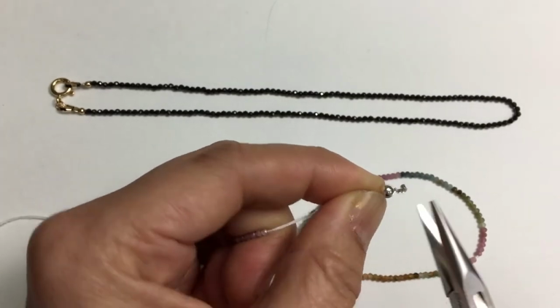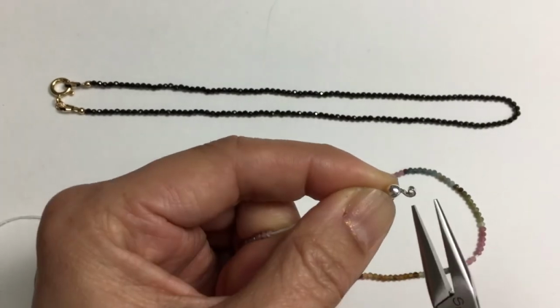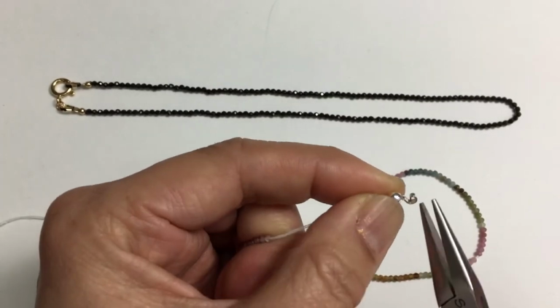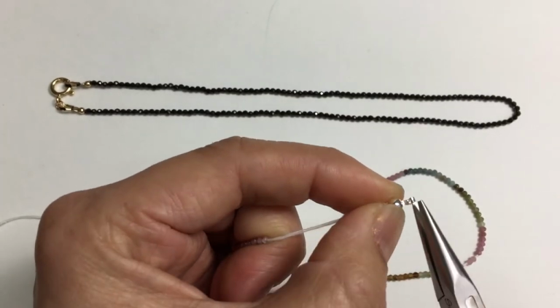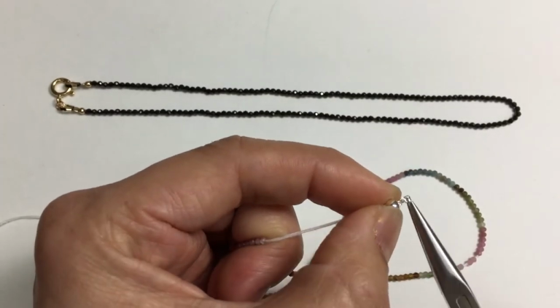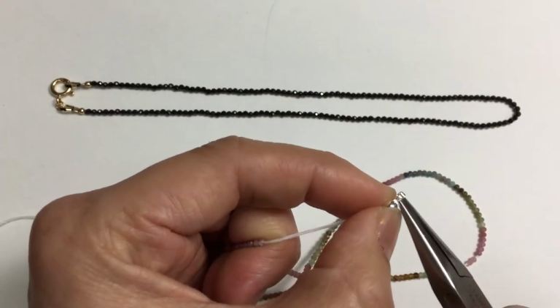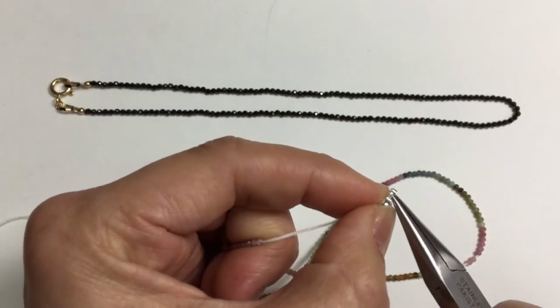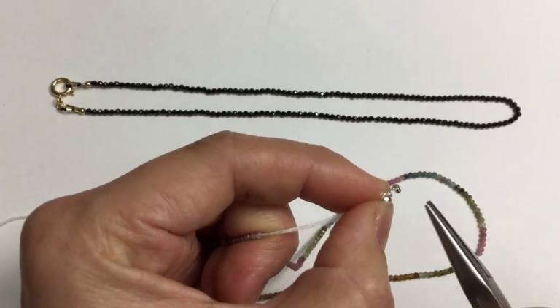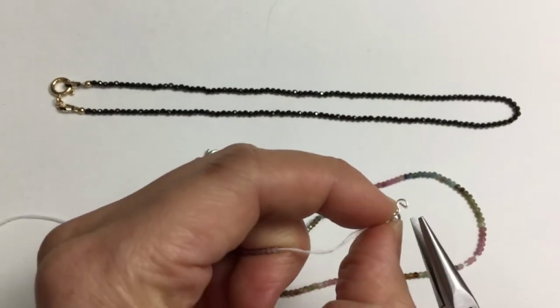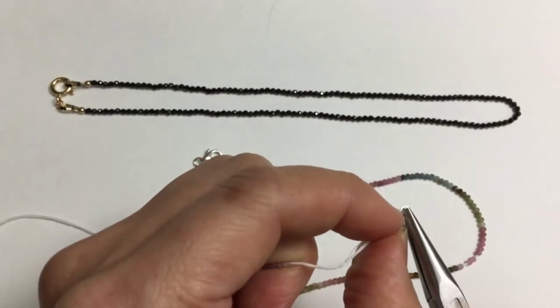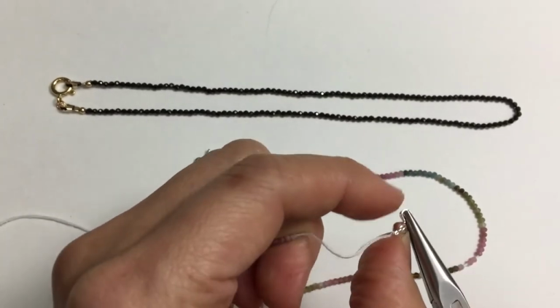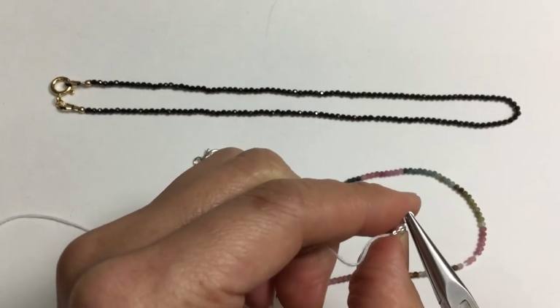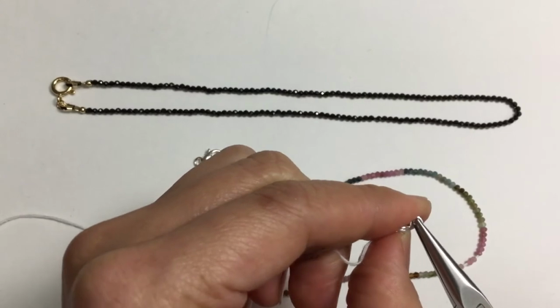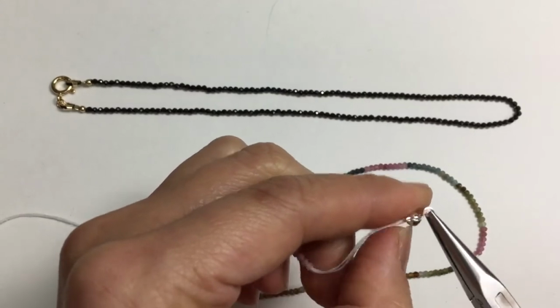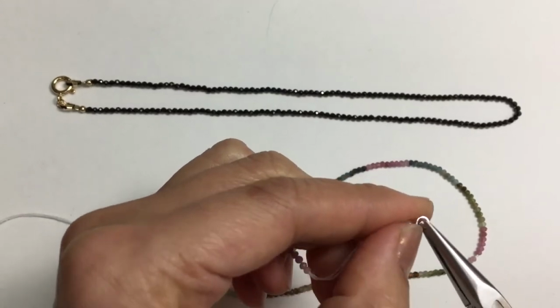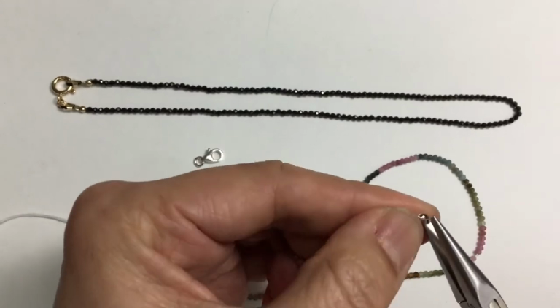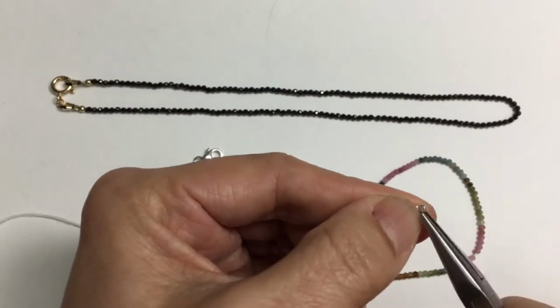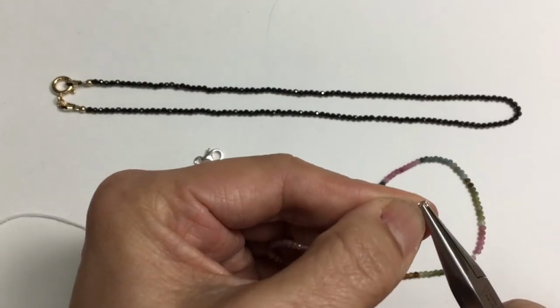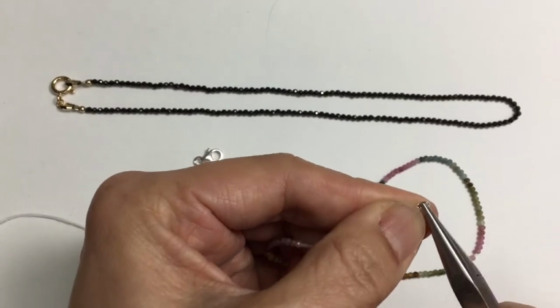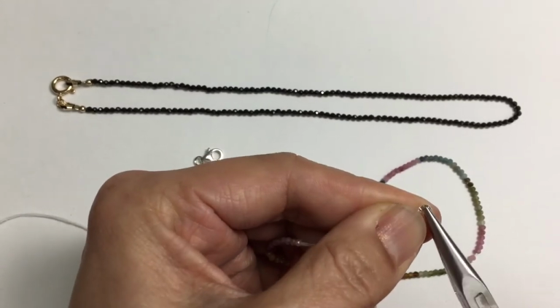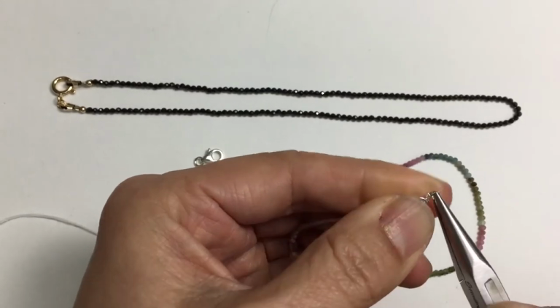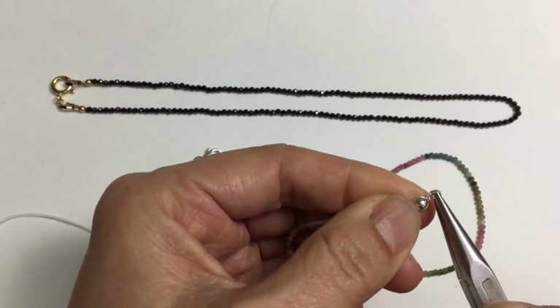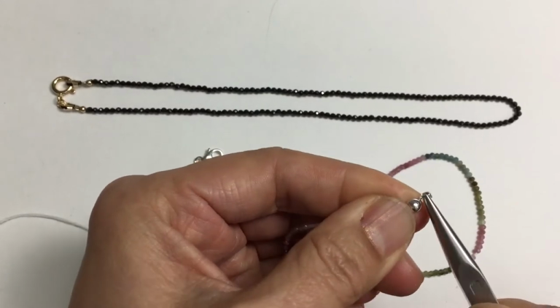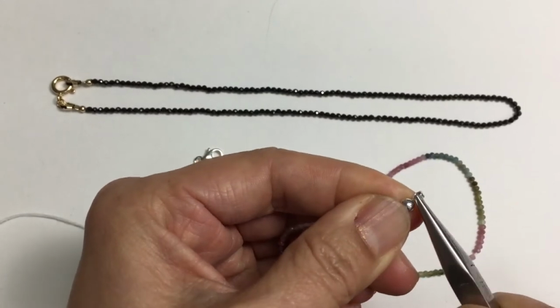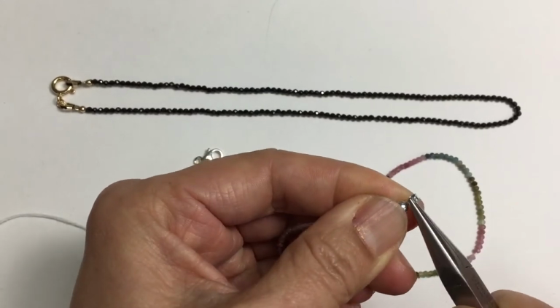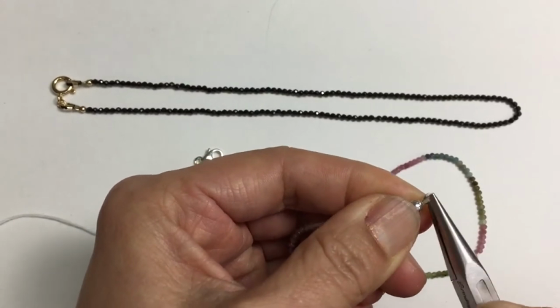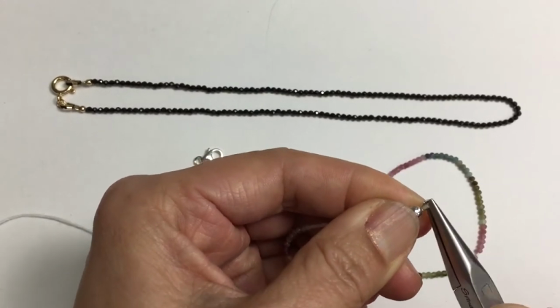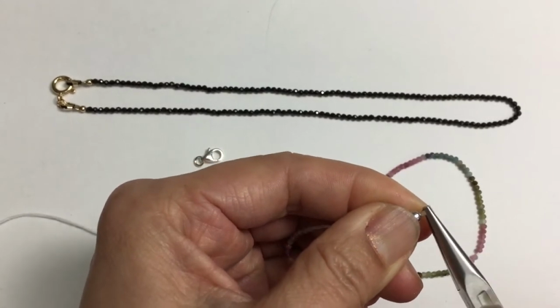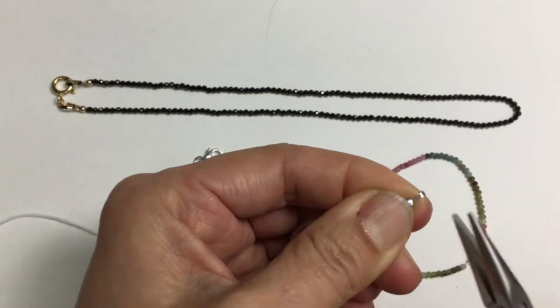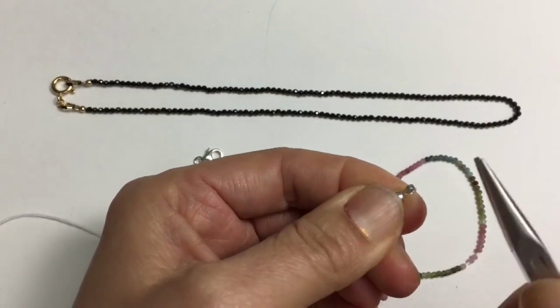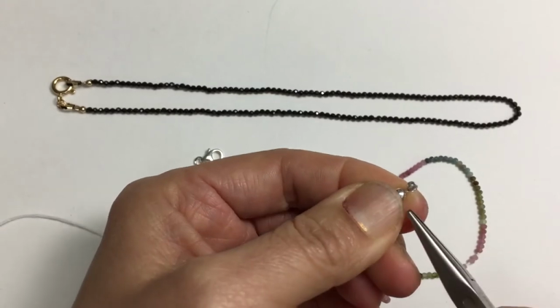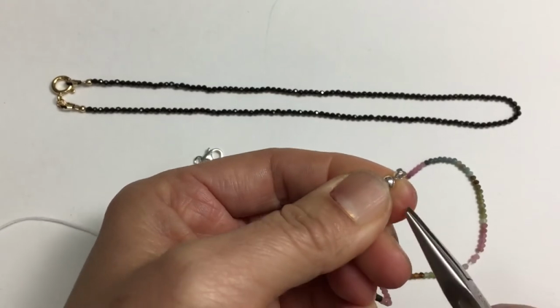There you go, and now you are ready — that's closed. And if you're going to use a chain, an extension chain, you can add that on.